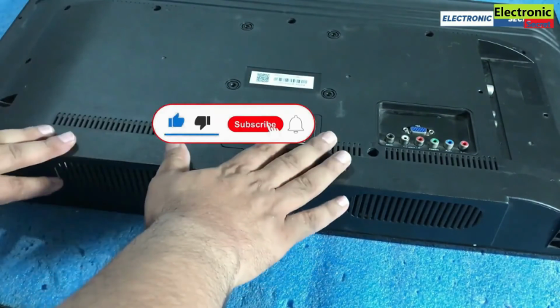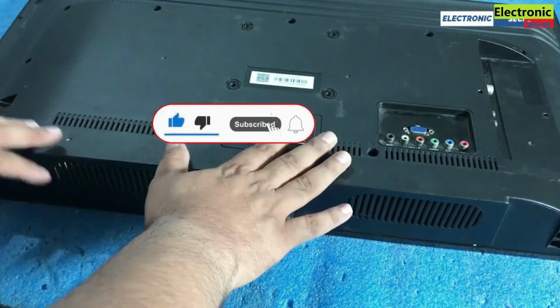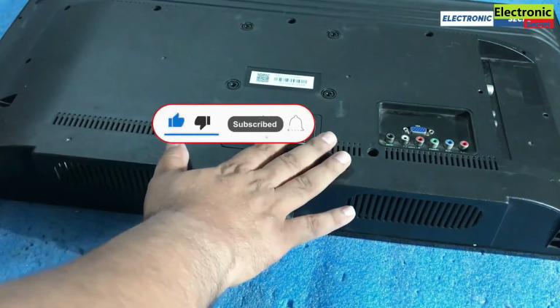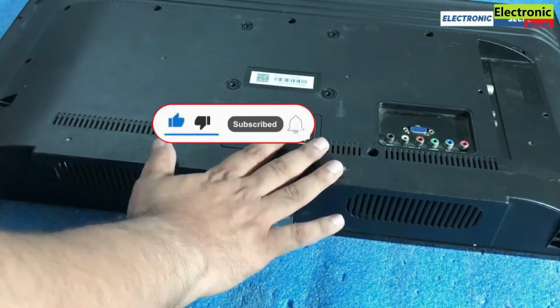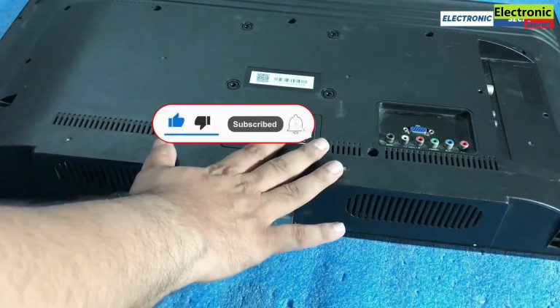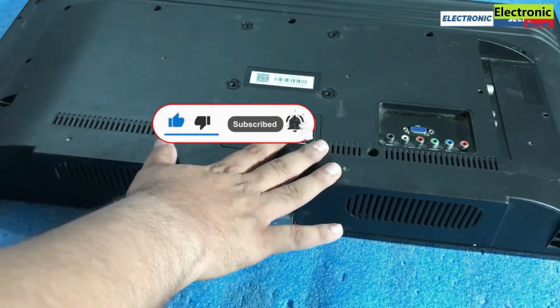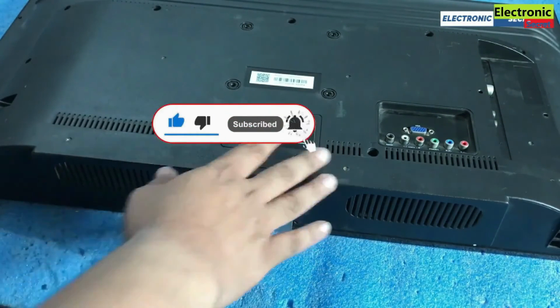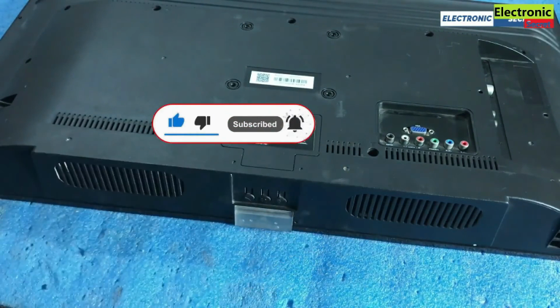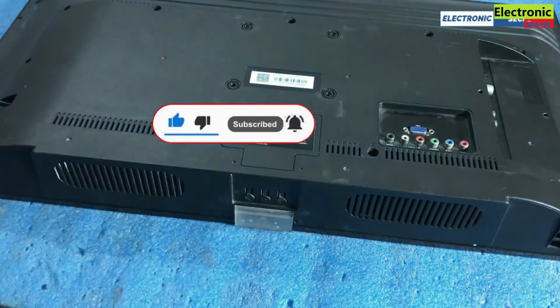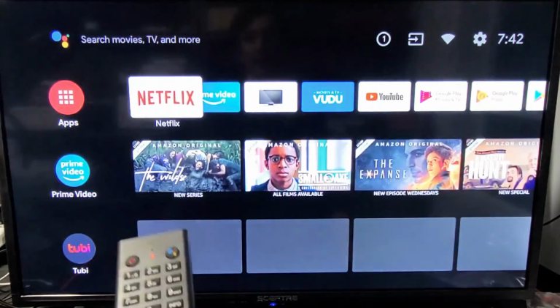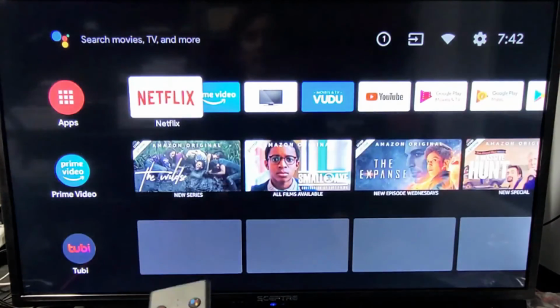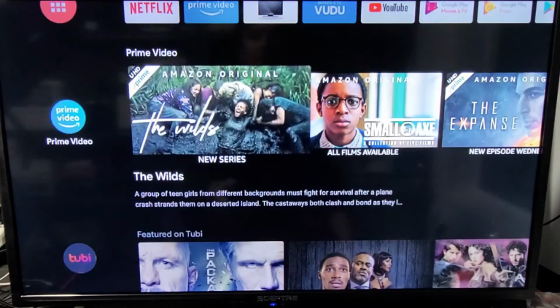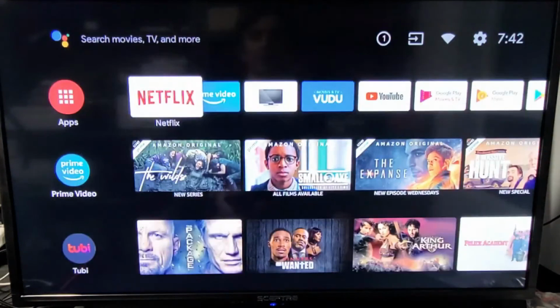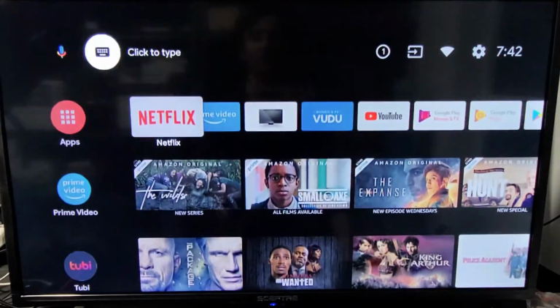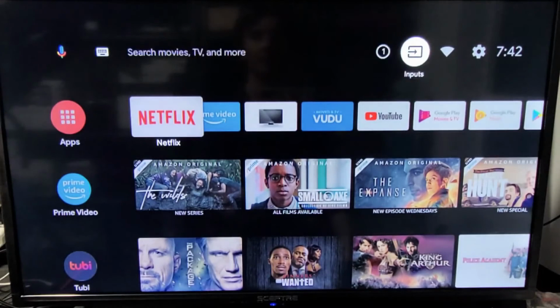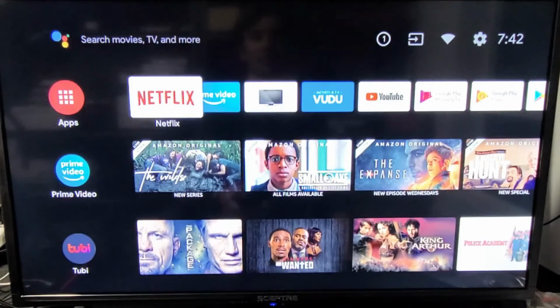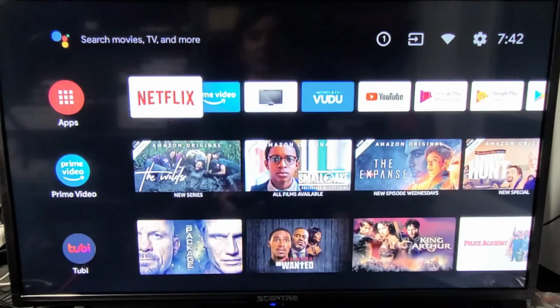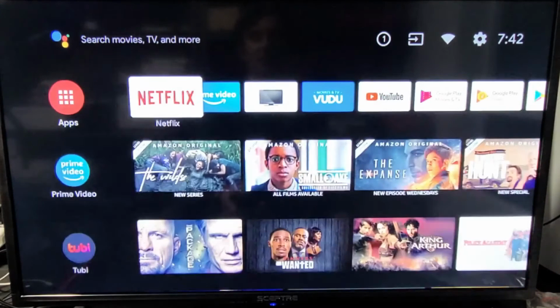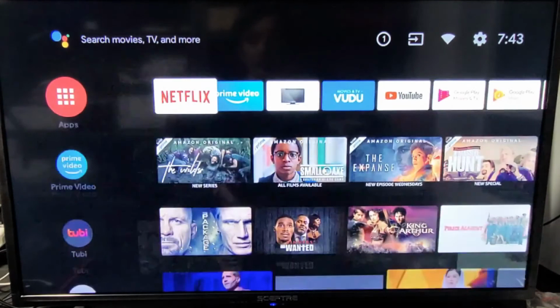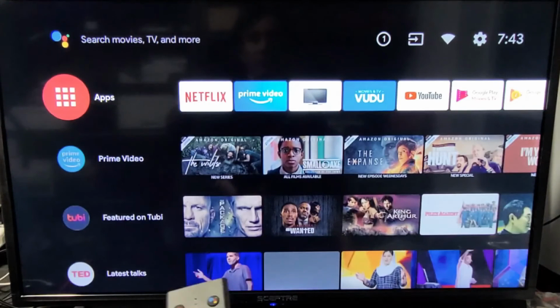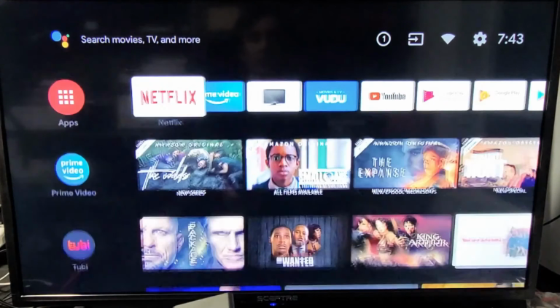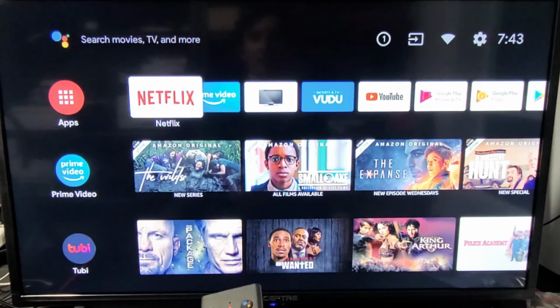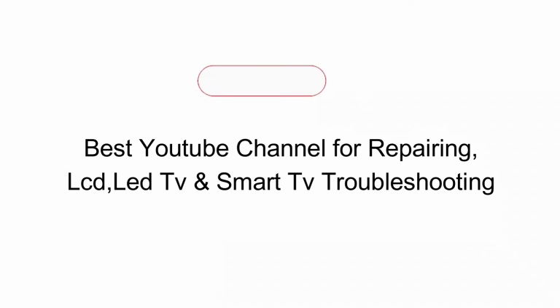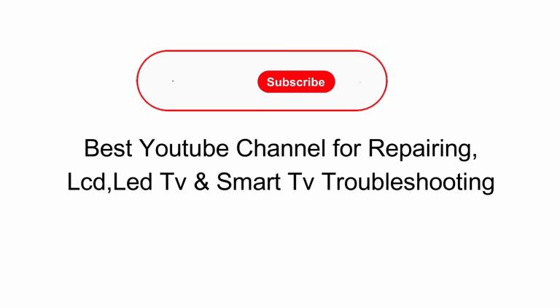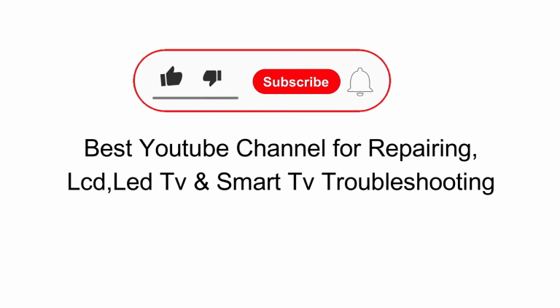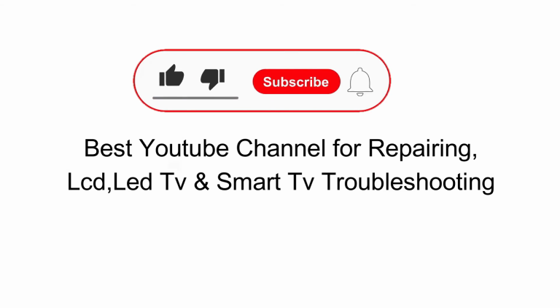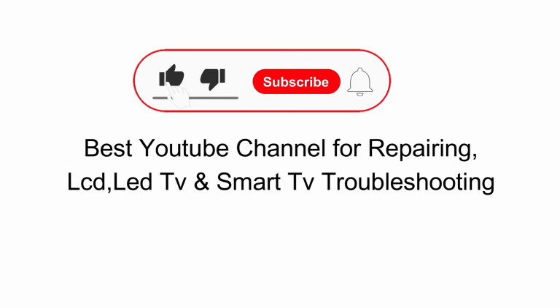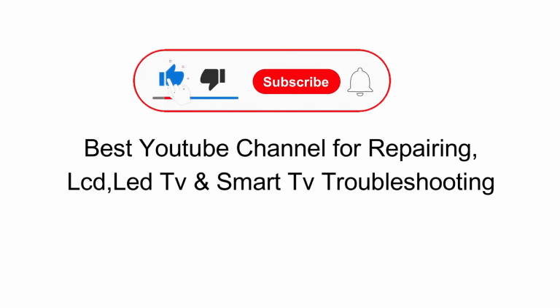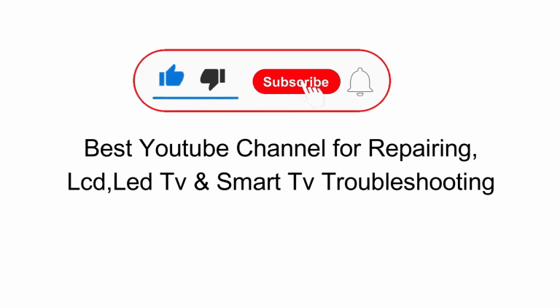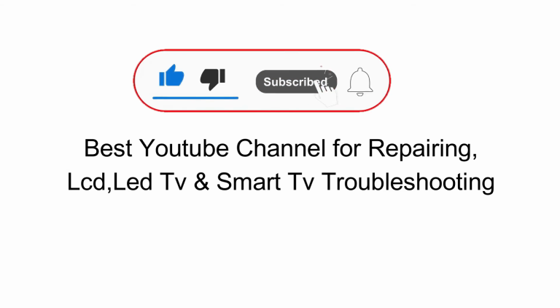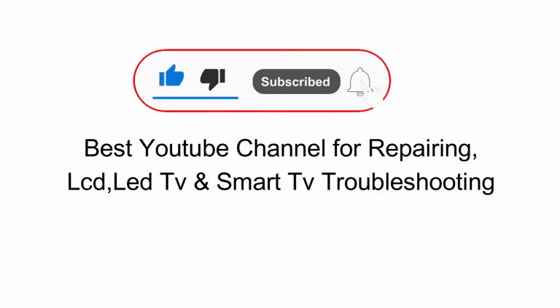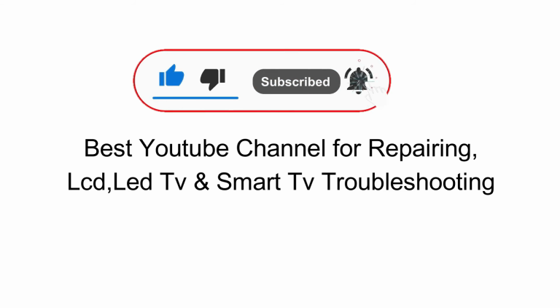Turn the TV on and check it. The black screen problem has been fixed. Like the video and subscribe to our channel. Thanks for watching. Goodbye.